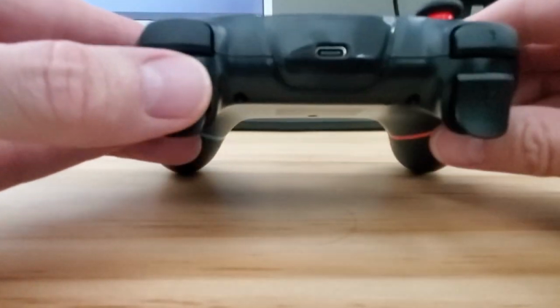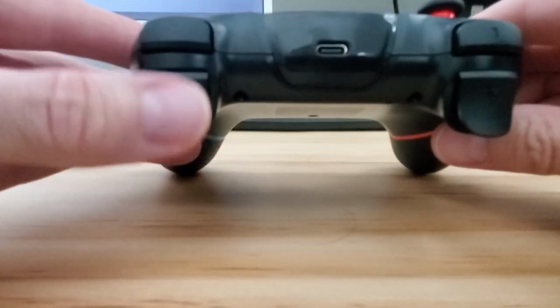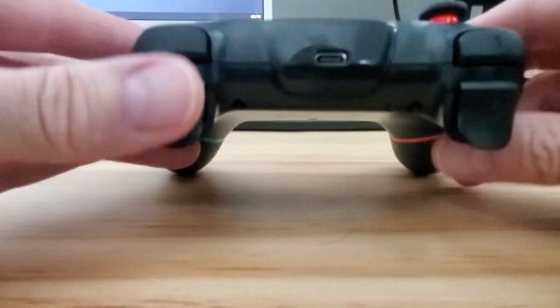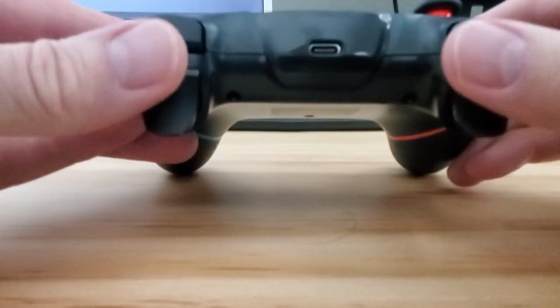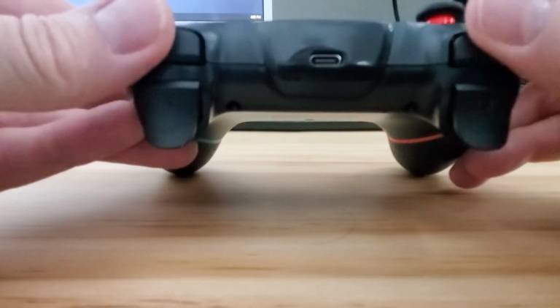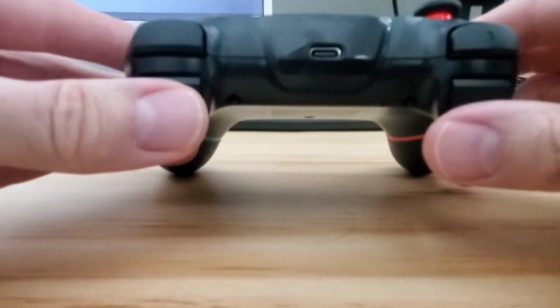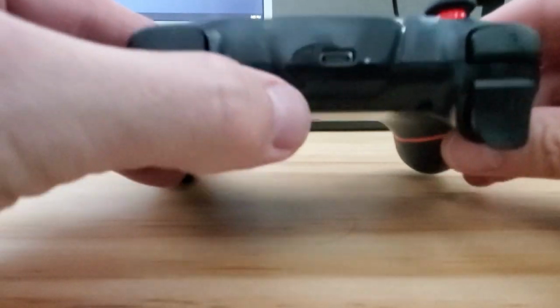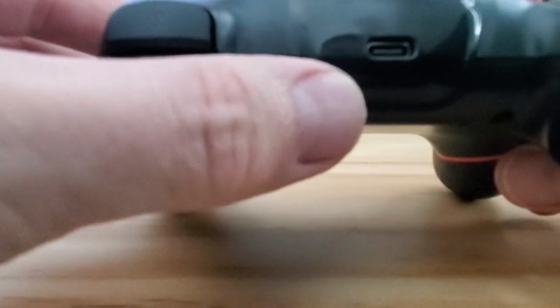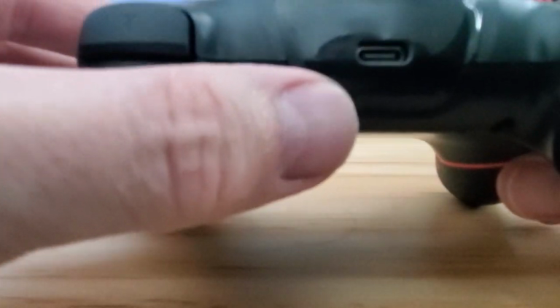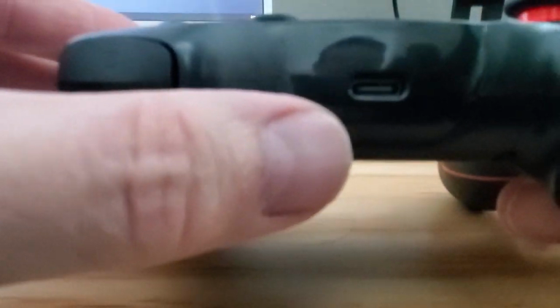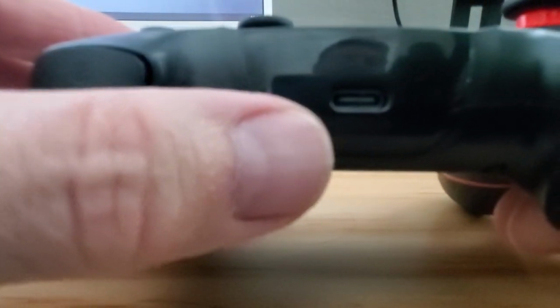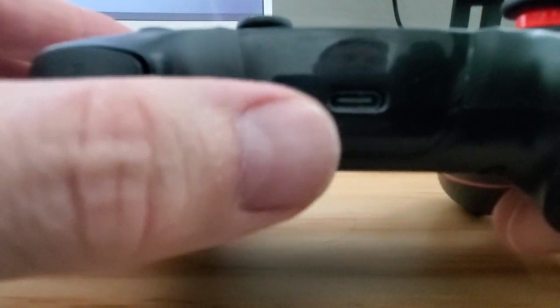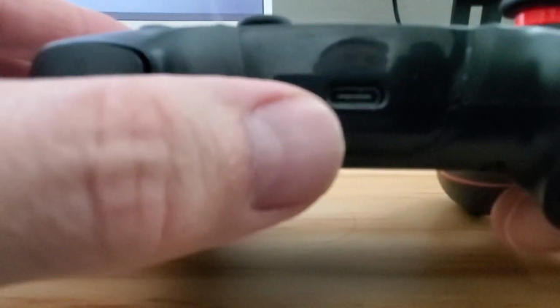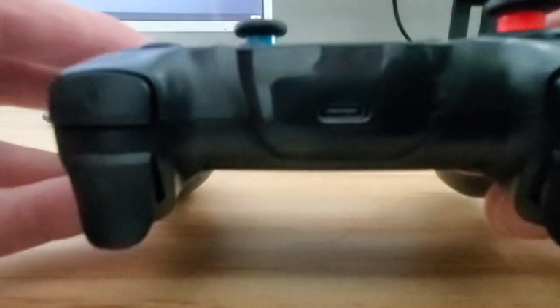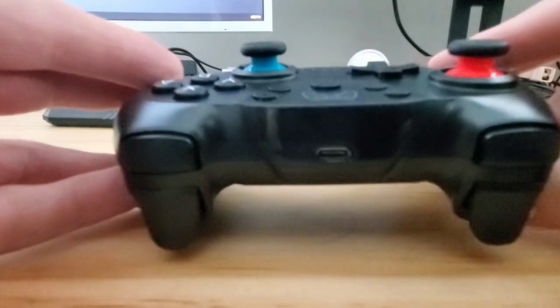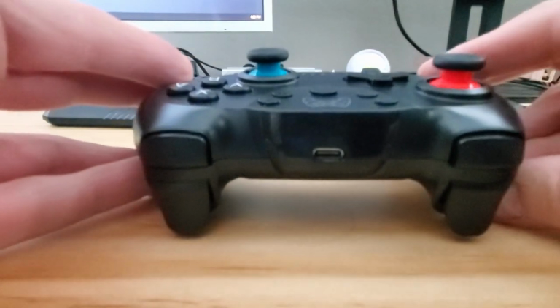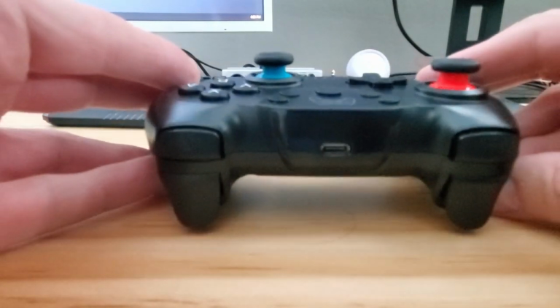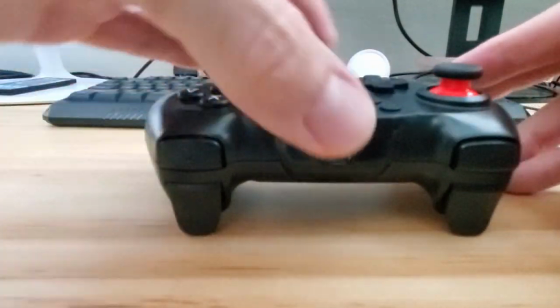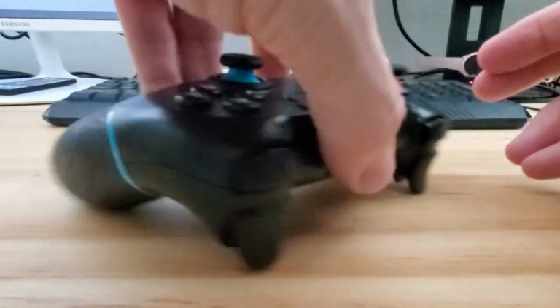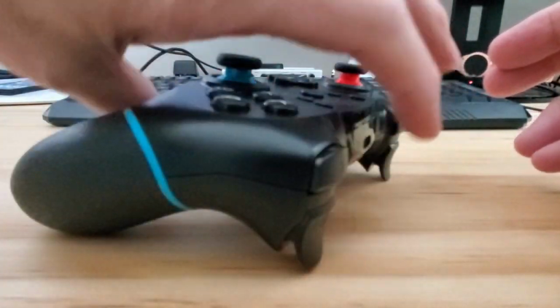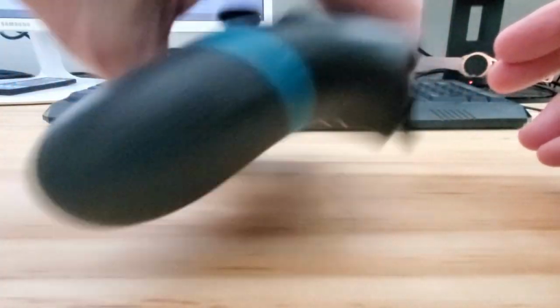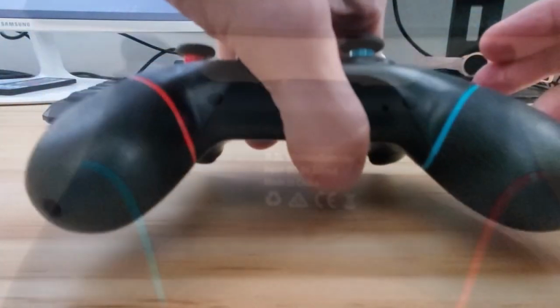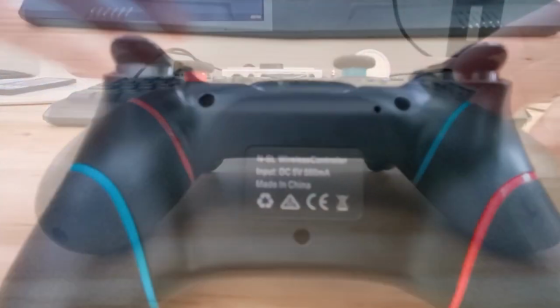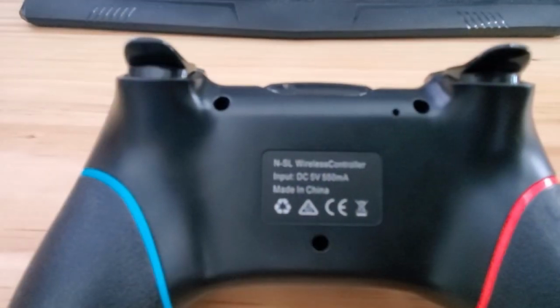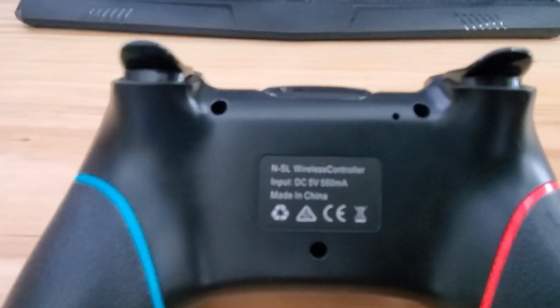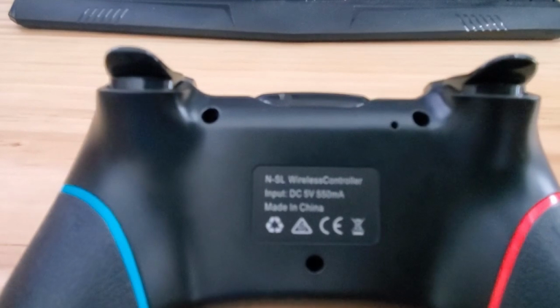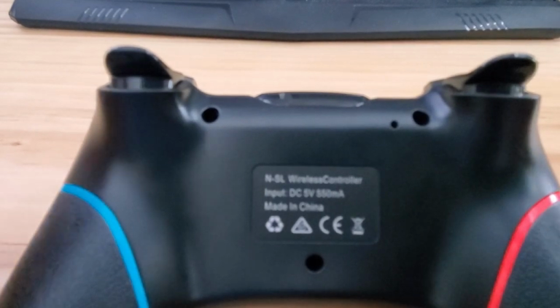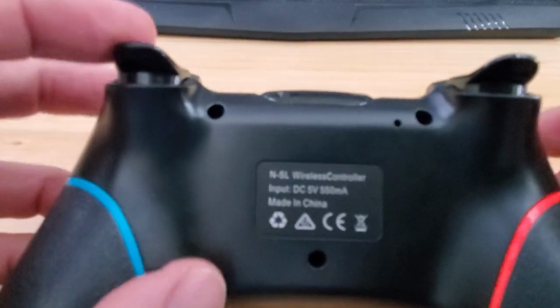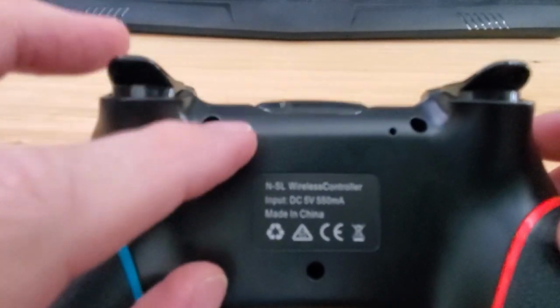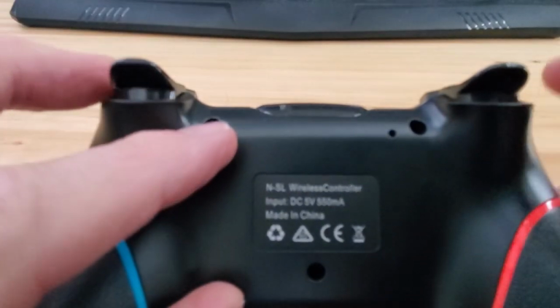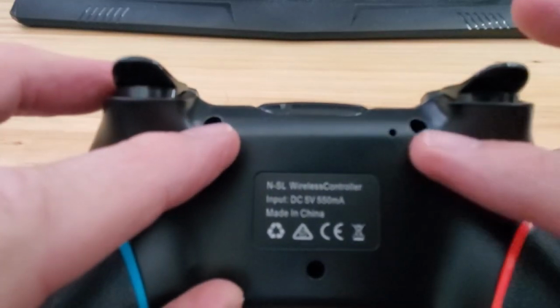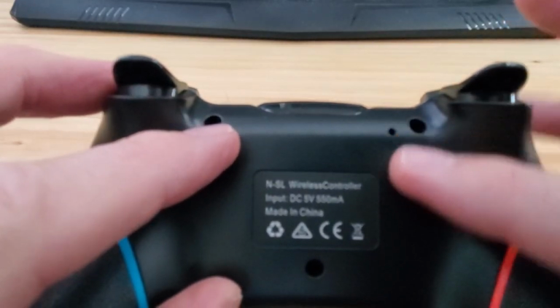And here is R1 and R2 and L1 and L2. These buttons feel typical of most controllers. And here's your USB Type-C charging port. On the back of the controller, it looks as though this controller is held together with three screws.